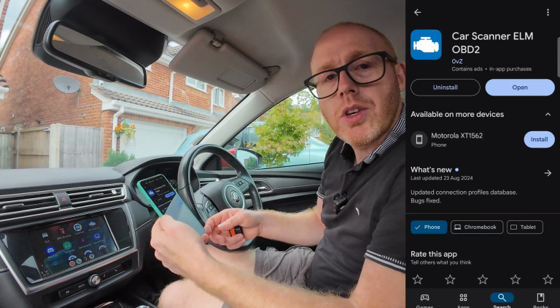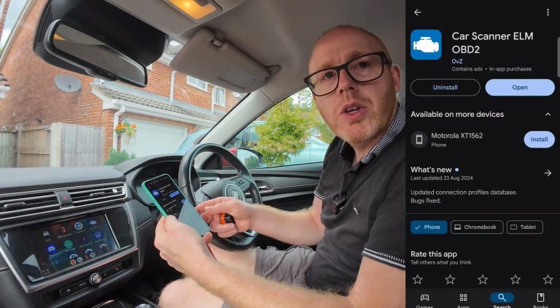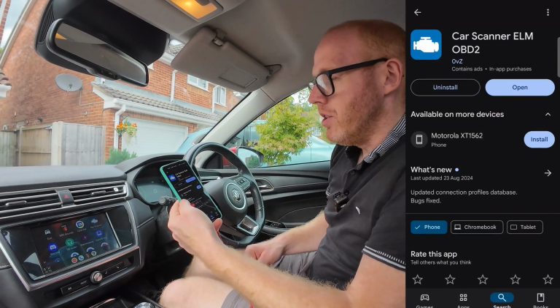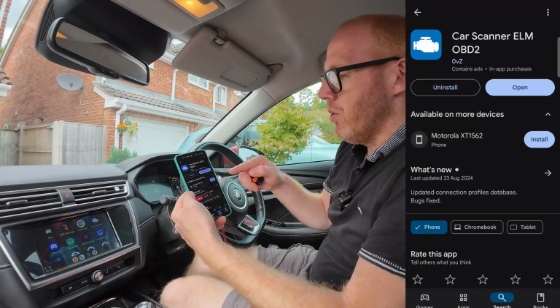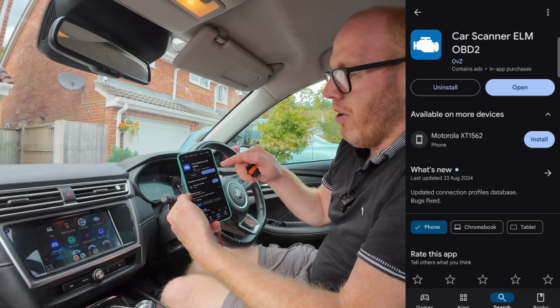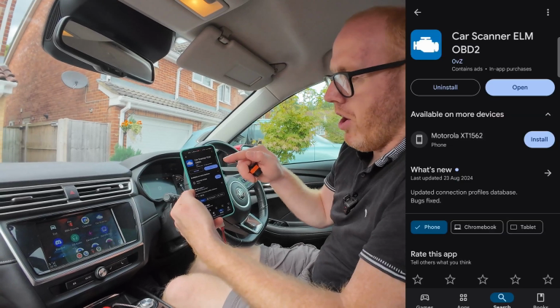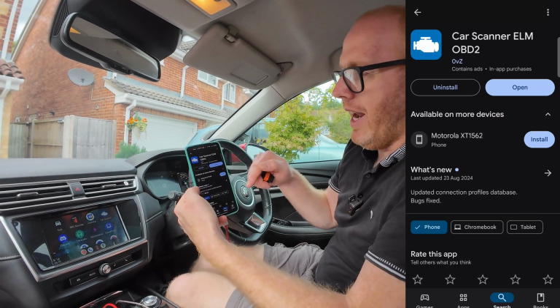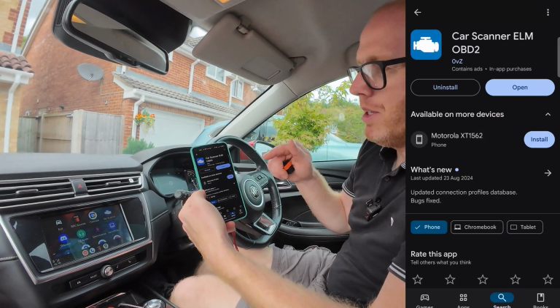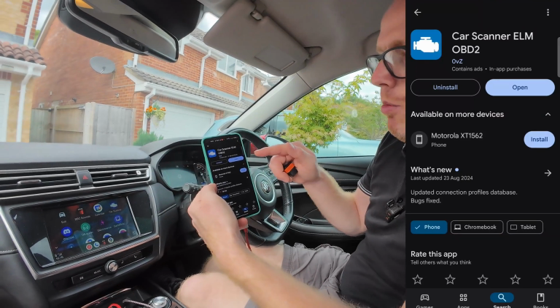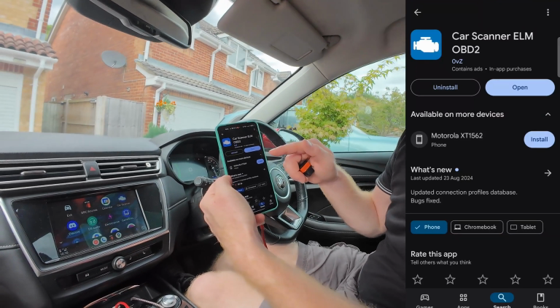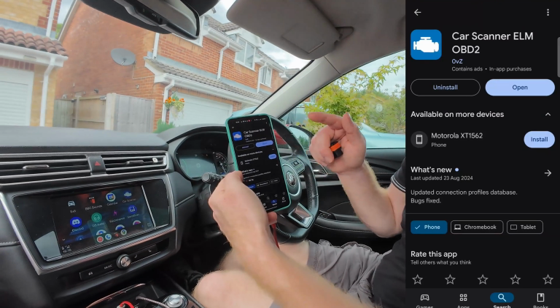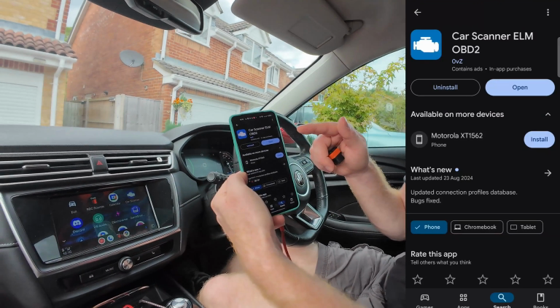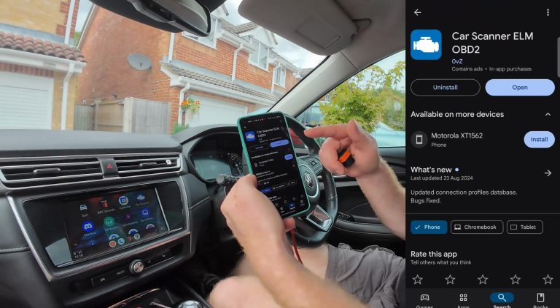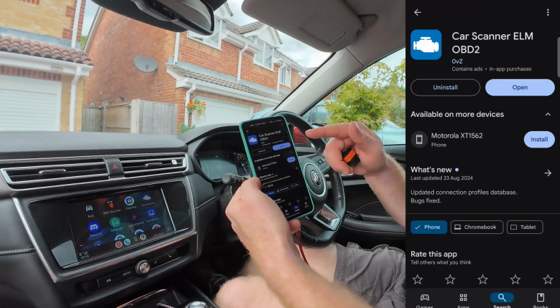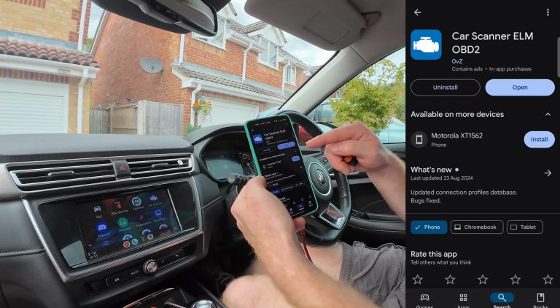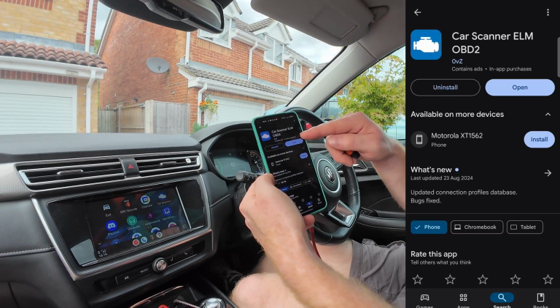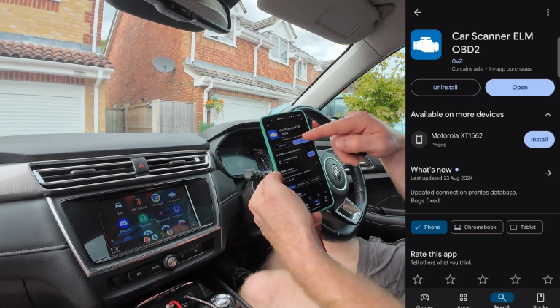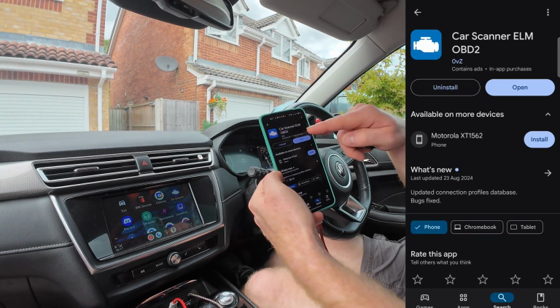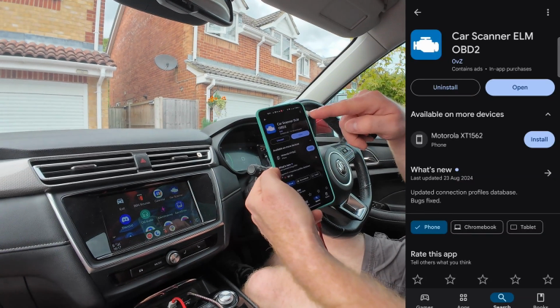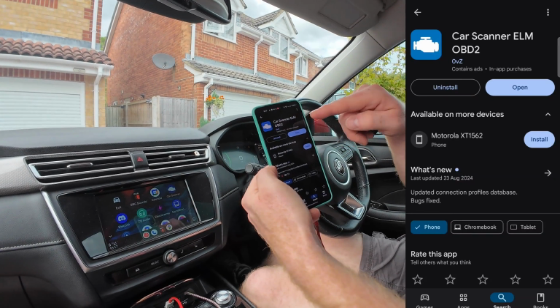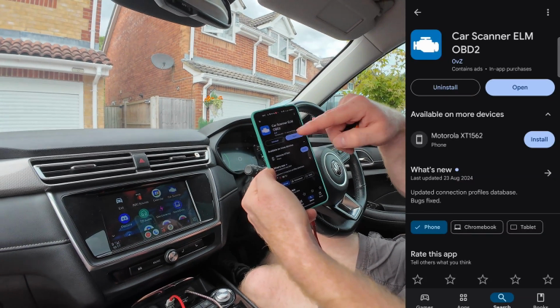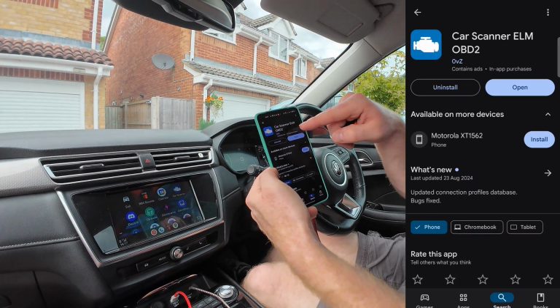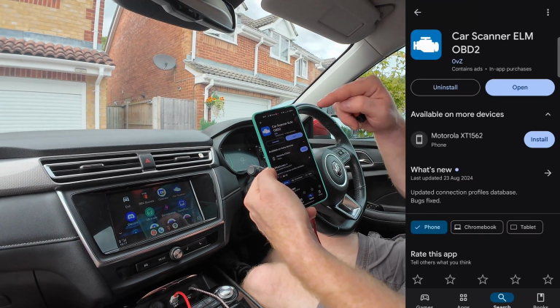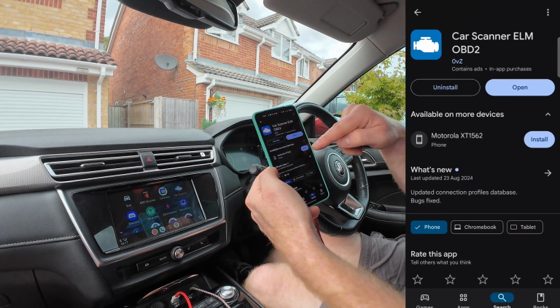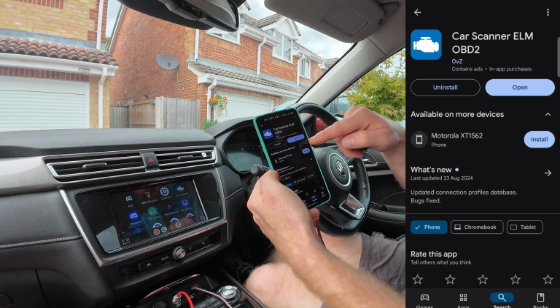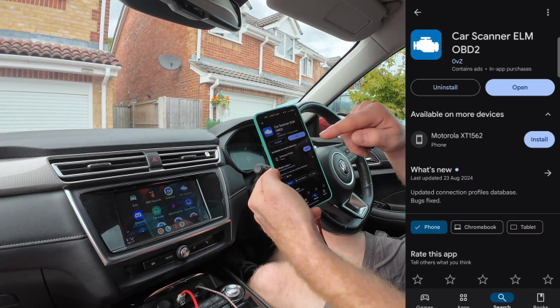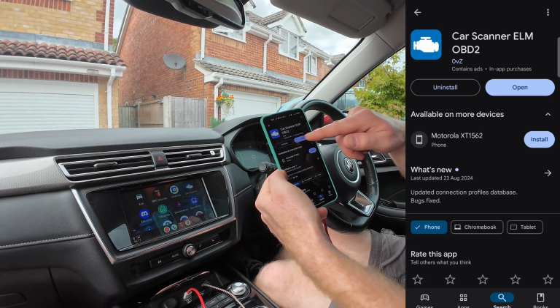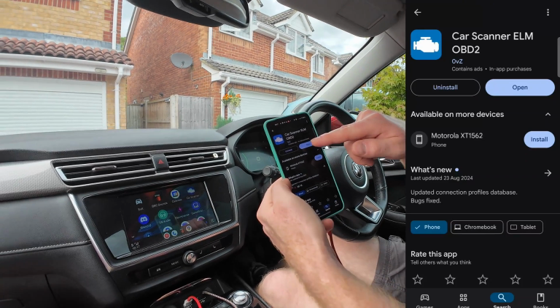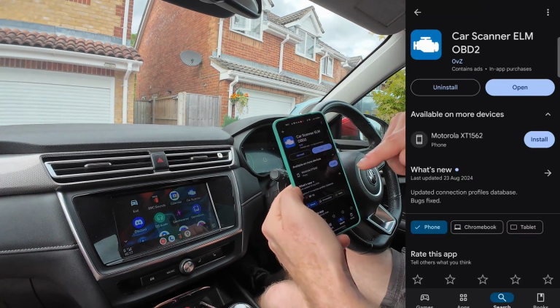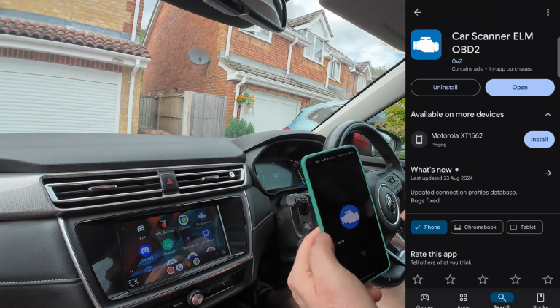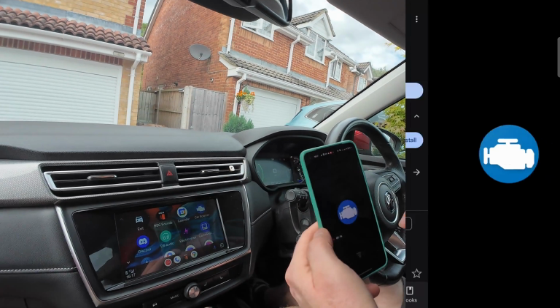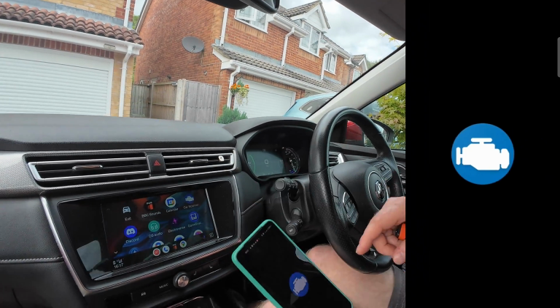The first thing we're going to do is download the Car Scanner app. It's available for Android or iOS — search for 'Car Scanner ELM OBD2'. Download that from the app store and then press open.